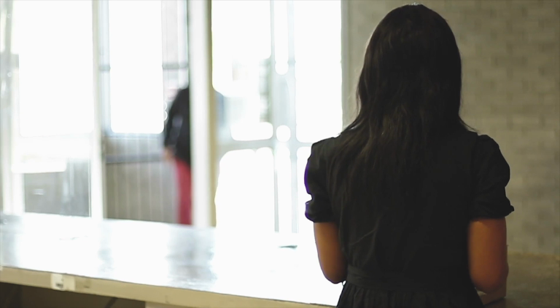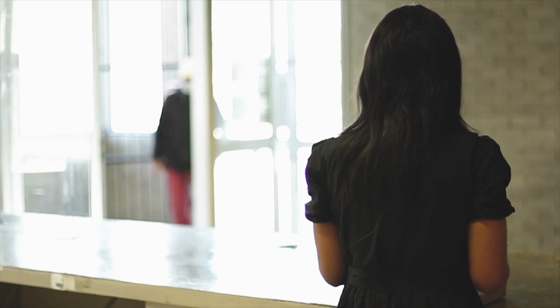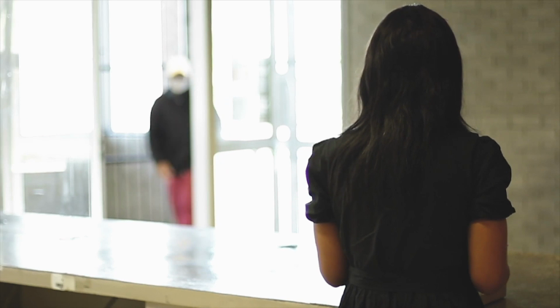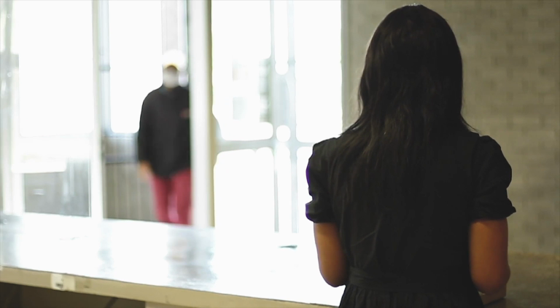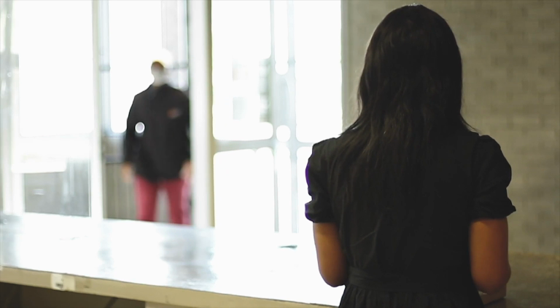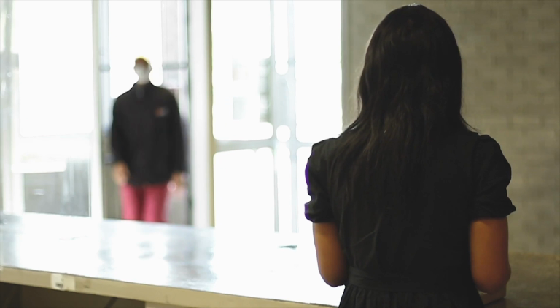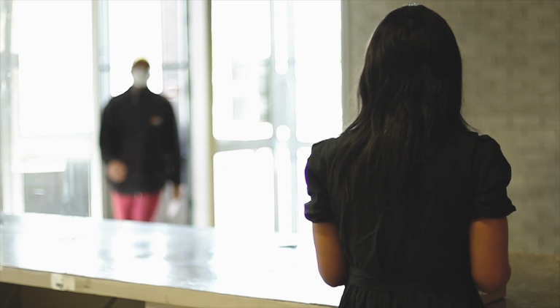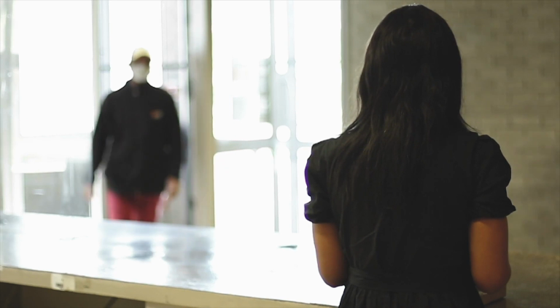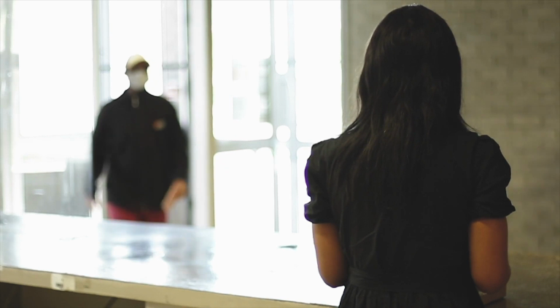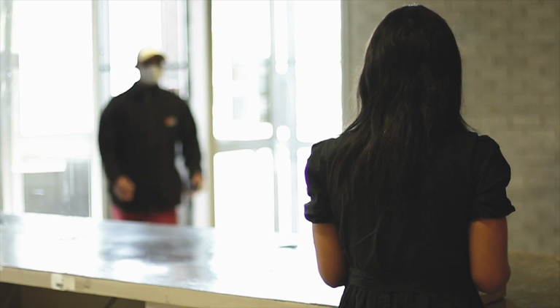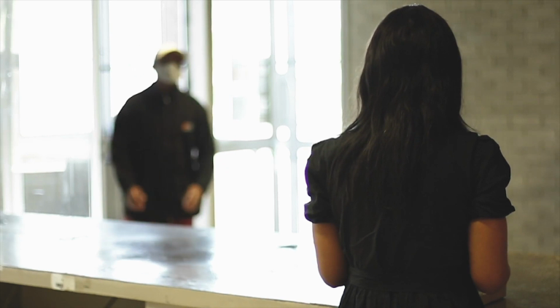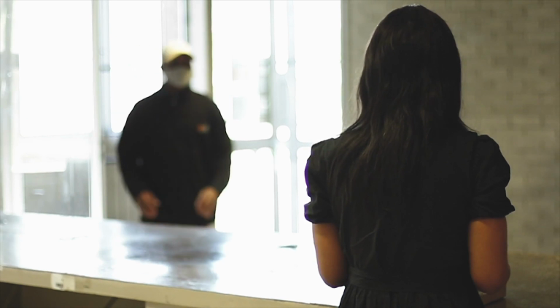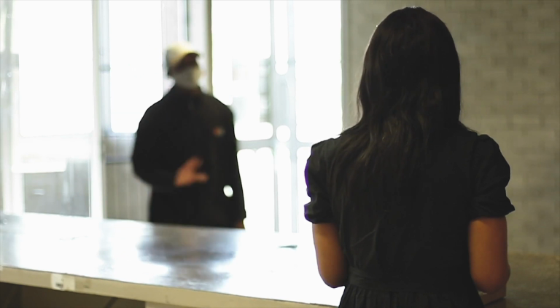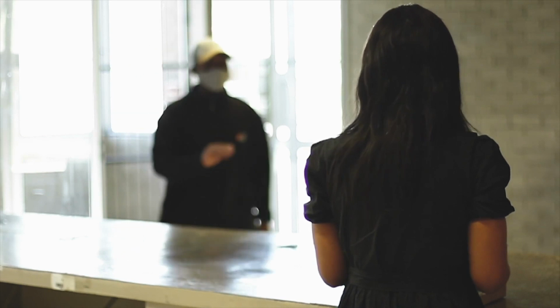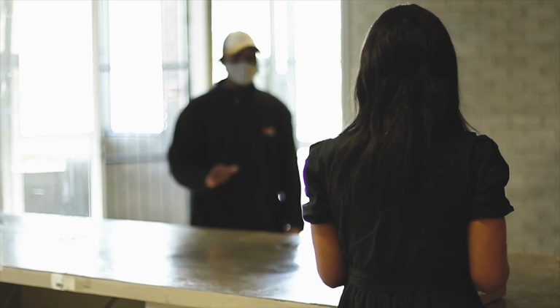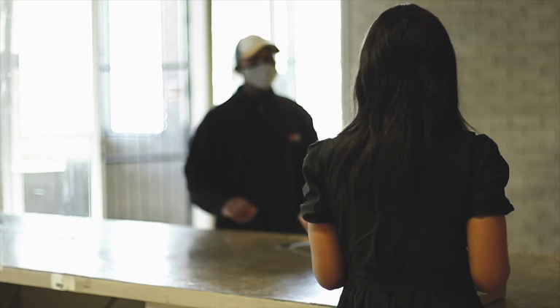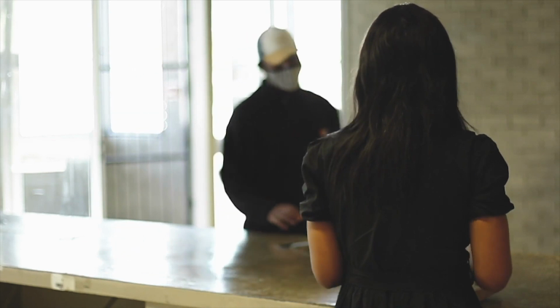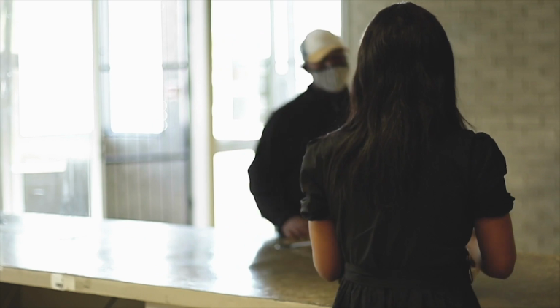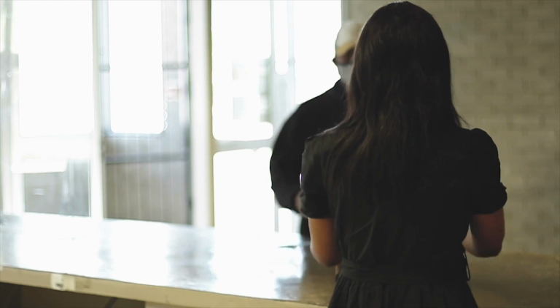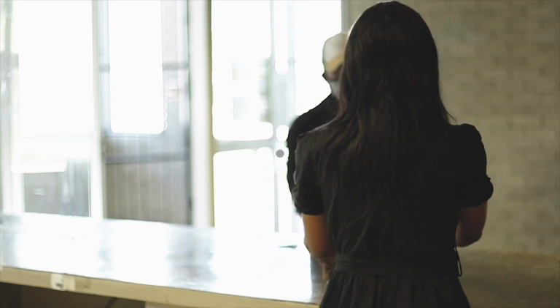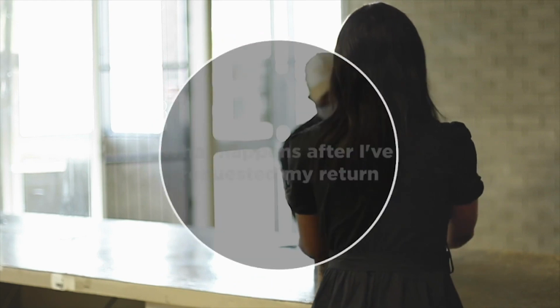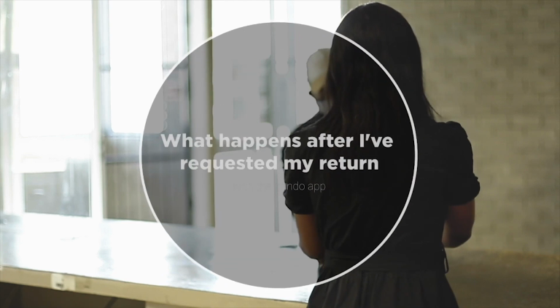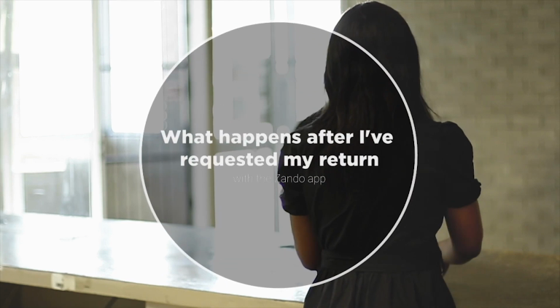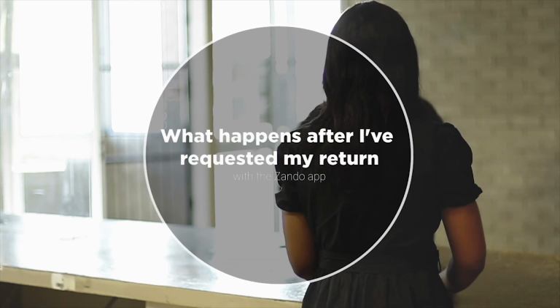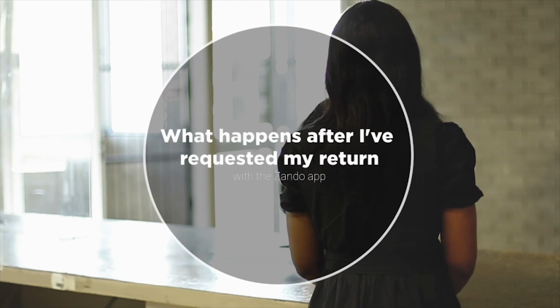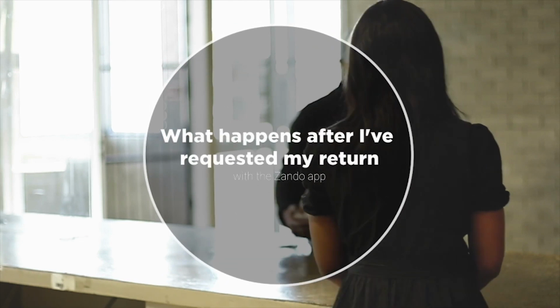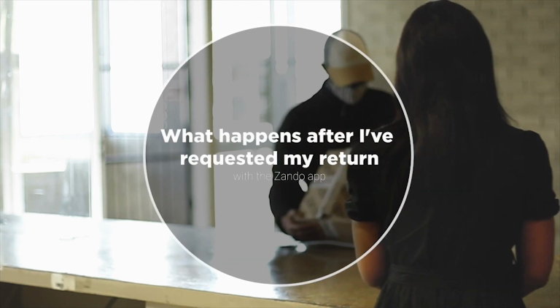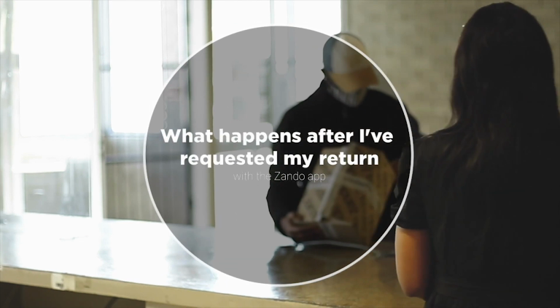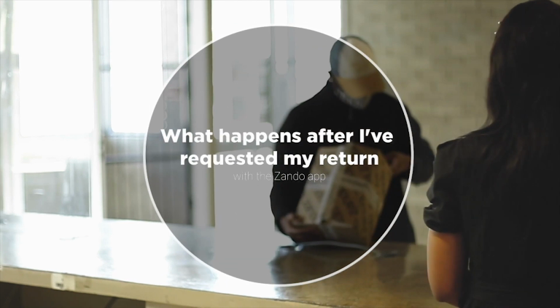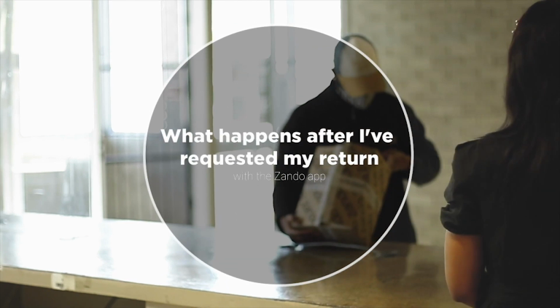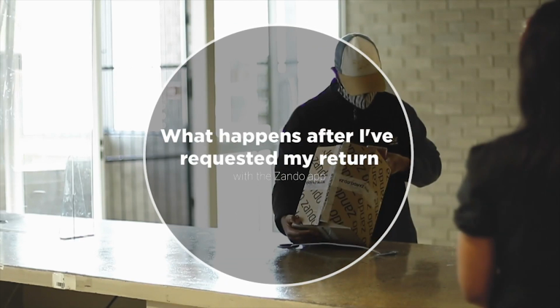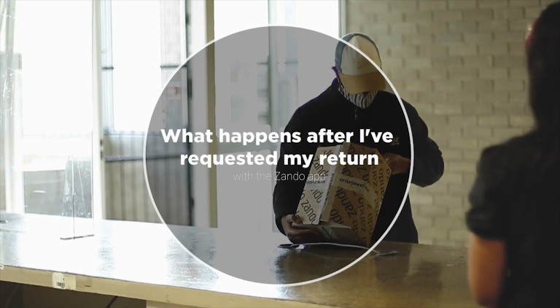Welcome back guys, my name is Zianda from the Customer Loyalty Team. Let me quickly run you guys through what happens after you've requested the return.